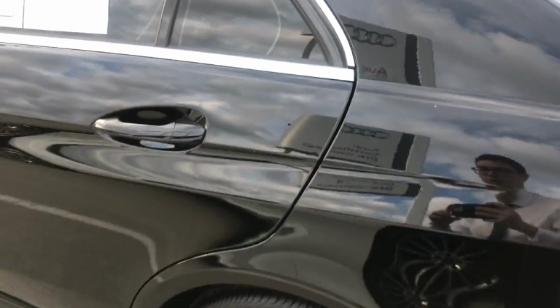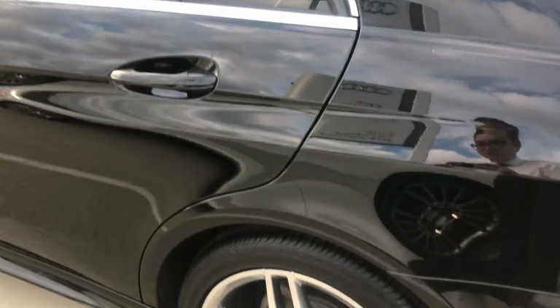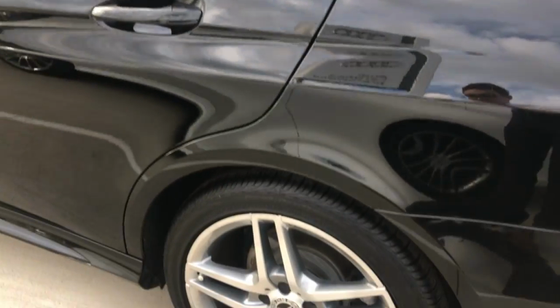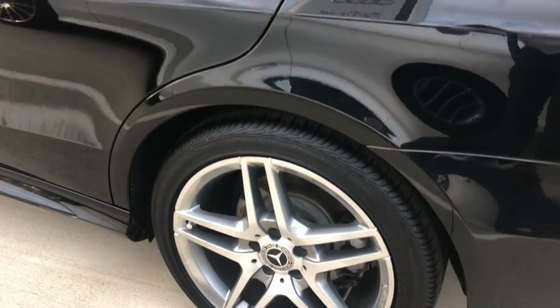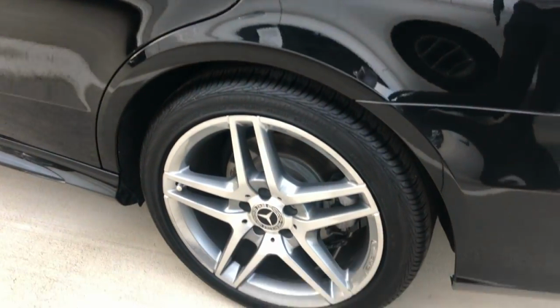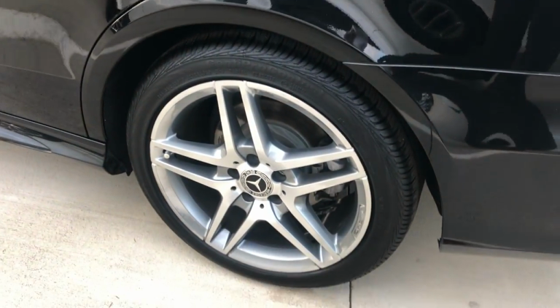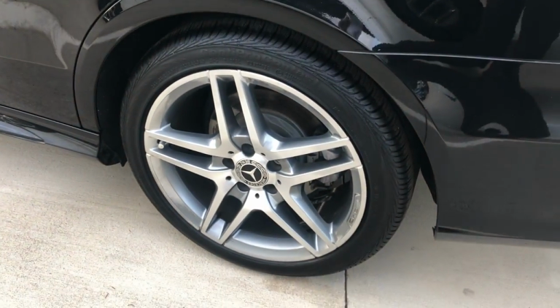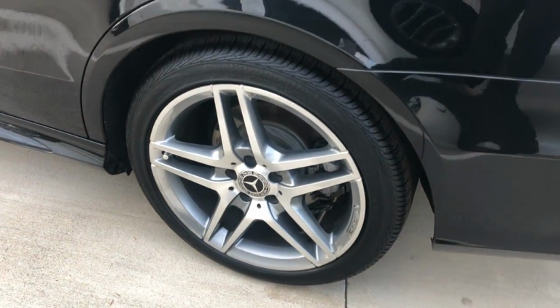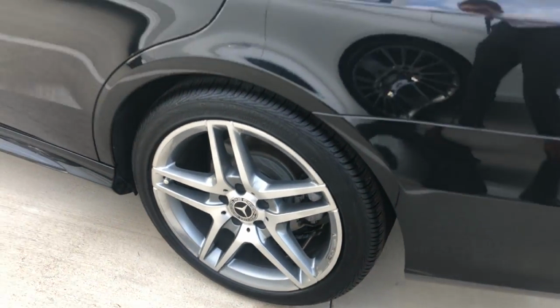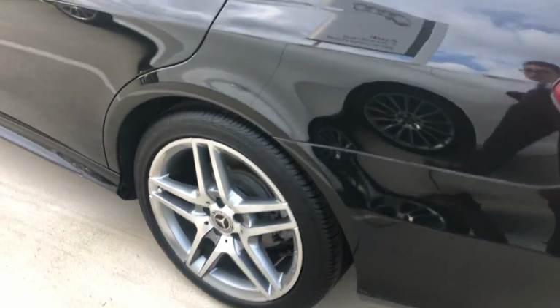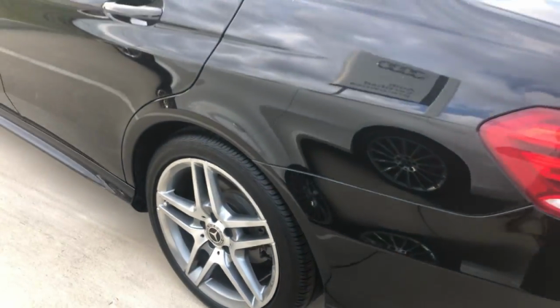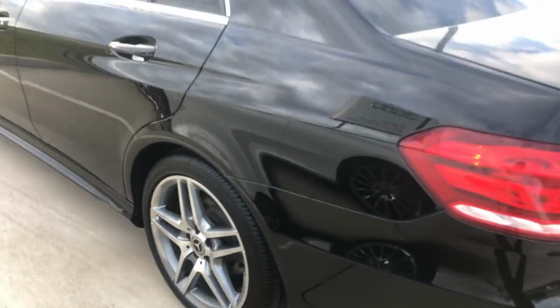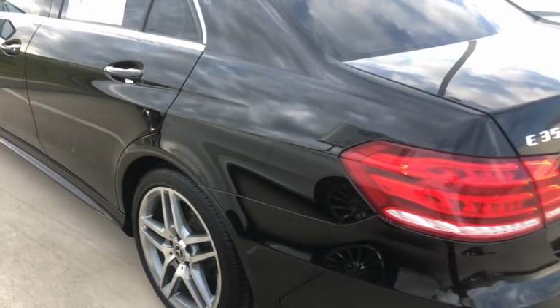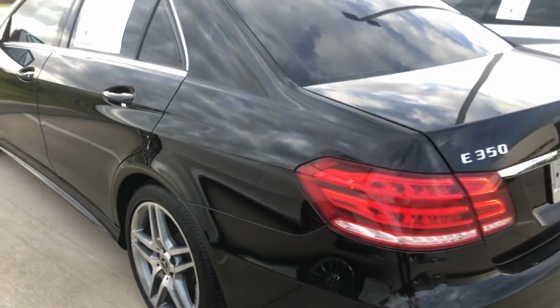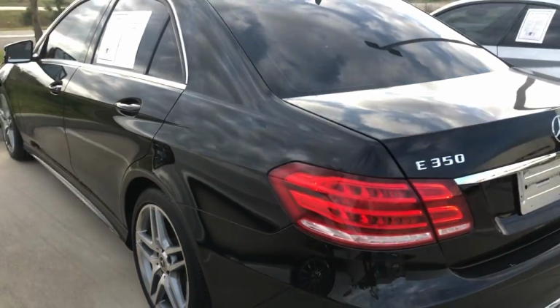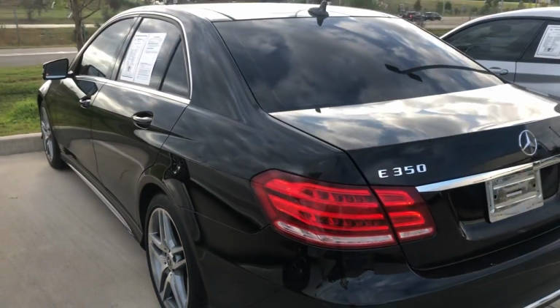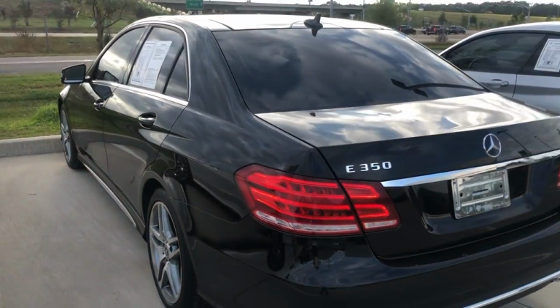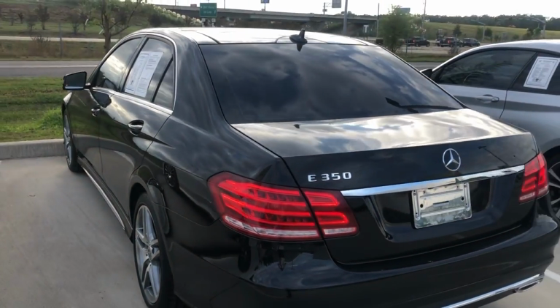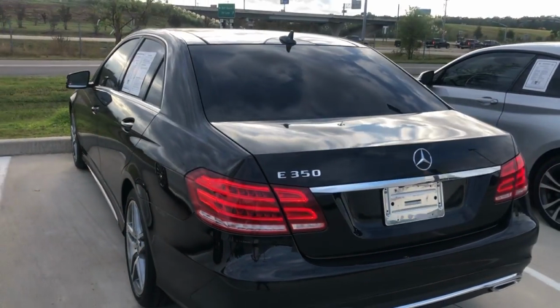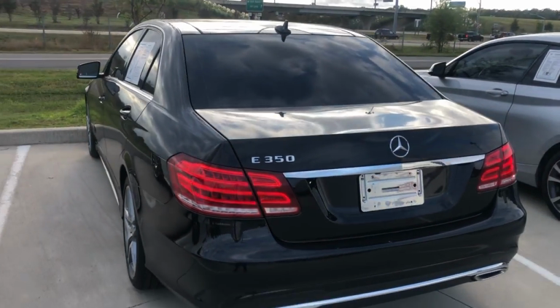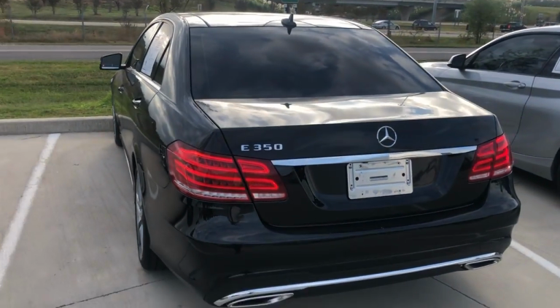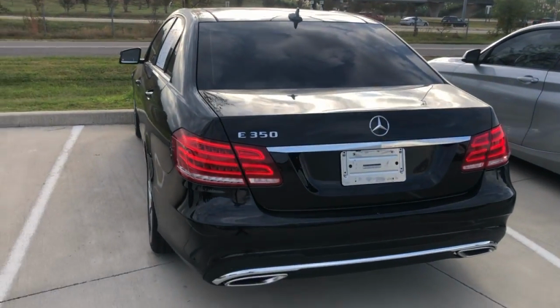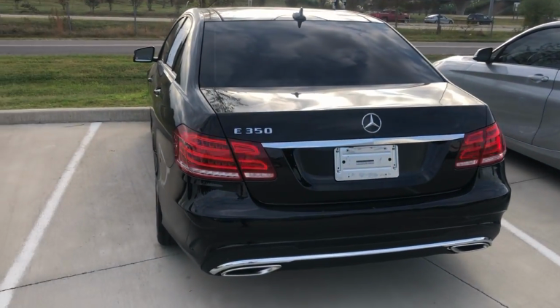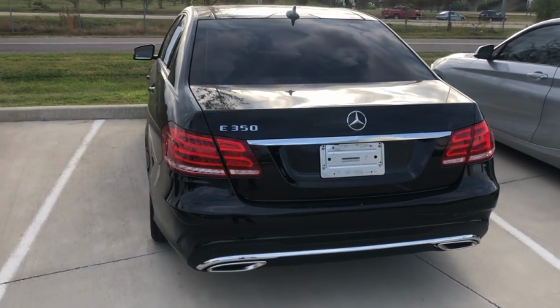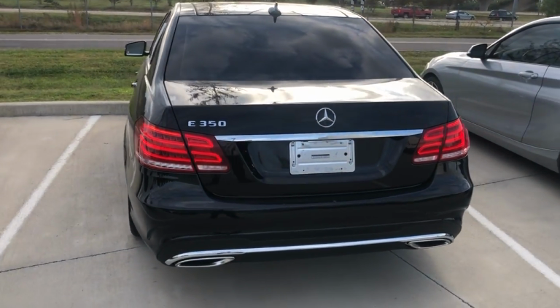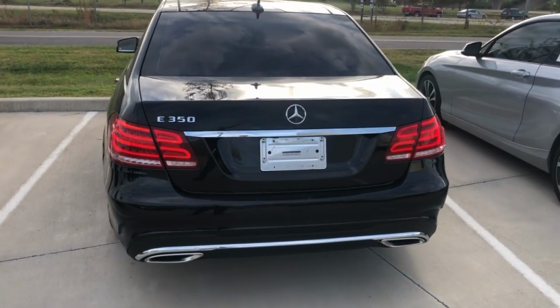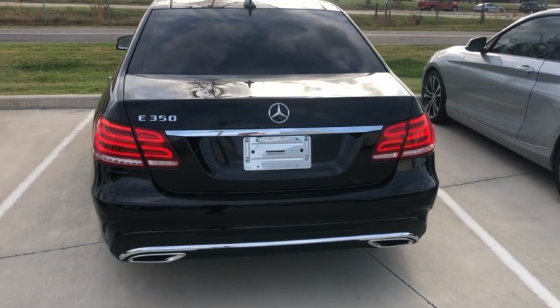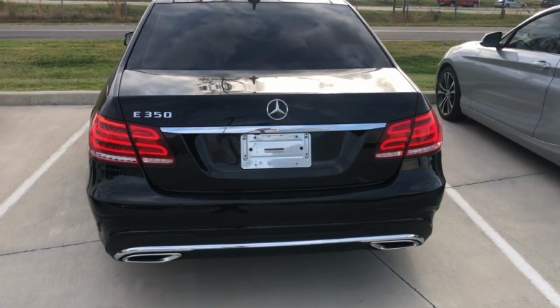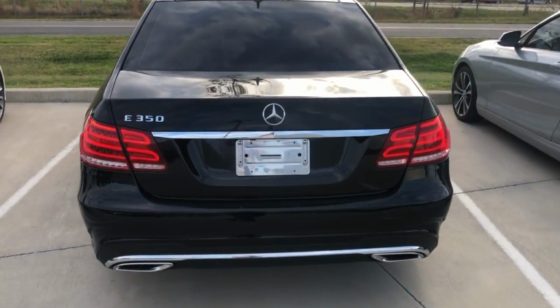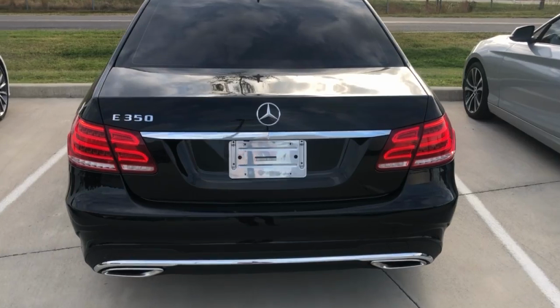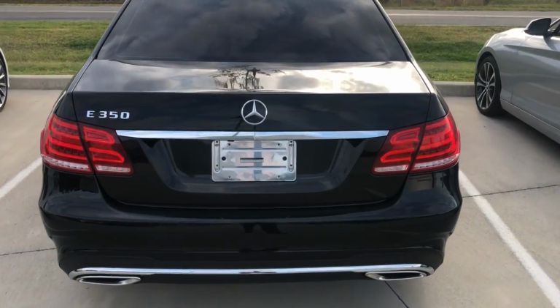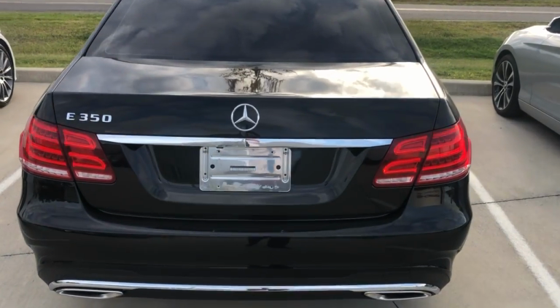There's some of those AMG sport wheels — they look great, and we've got very new tires on this E-Class. LED taillights with dual exhaust.